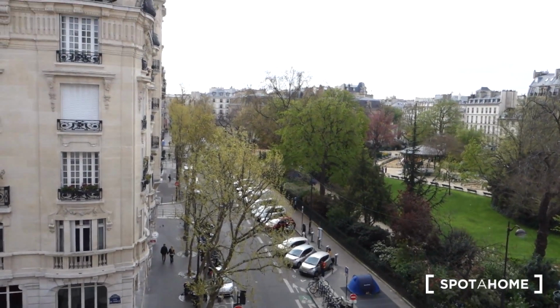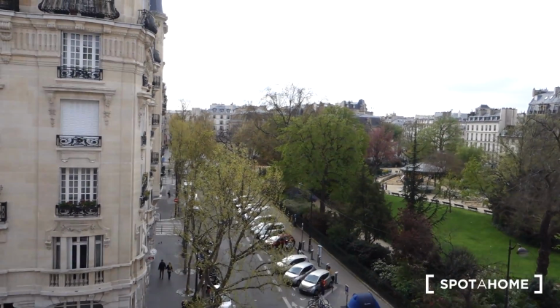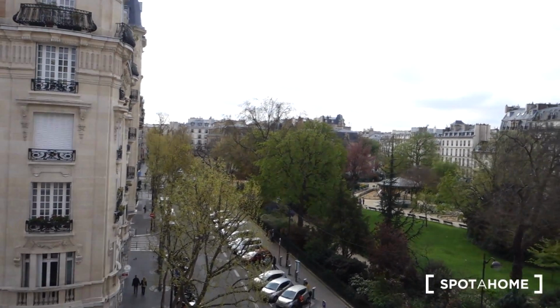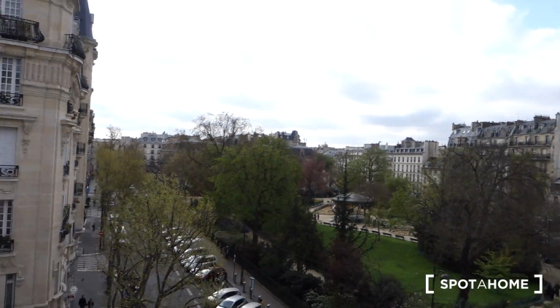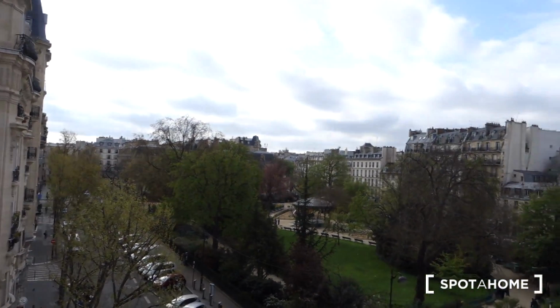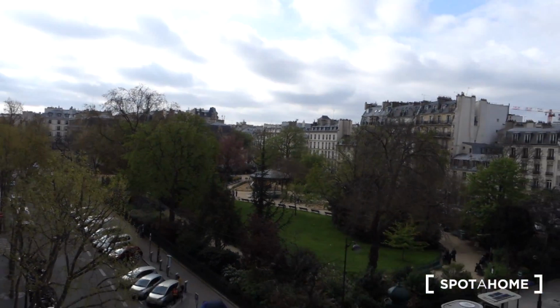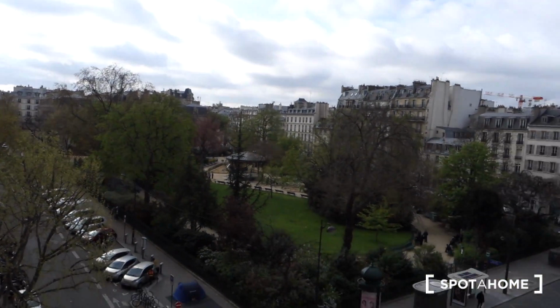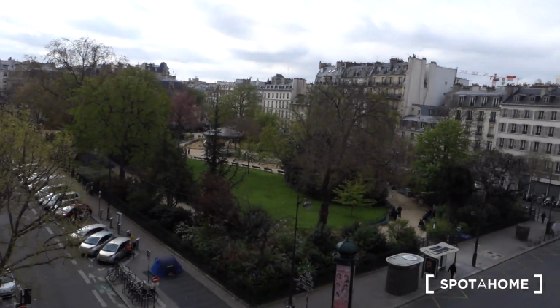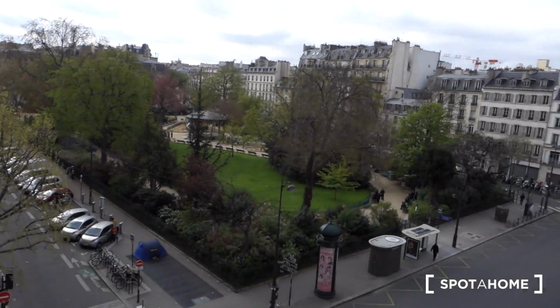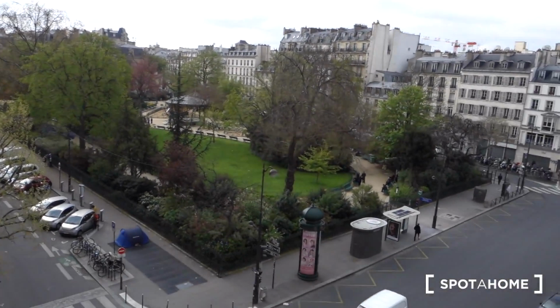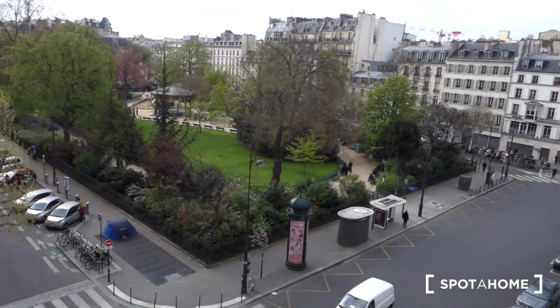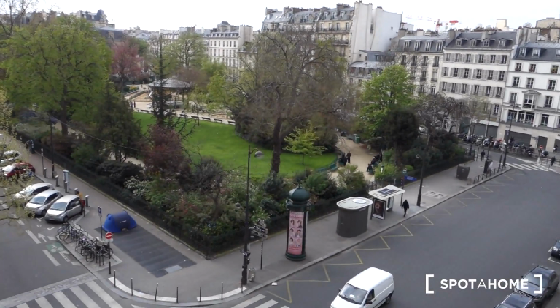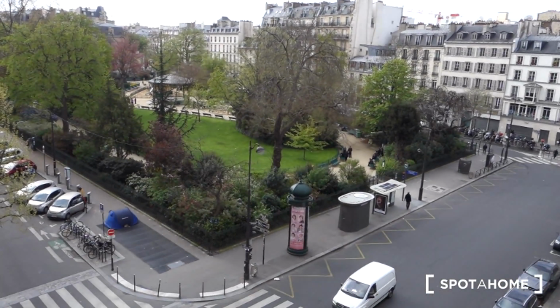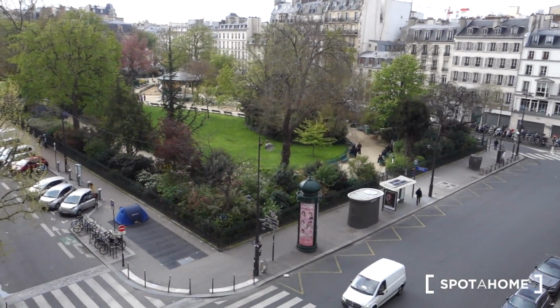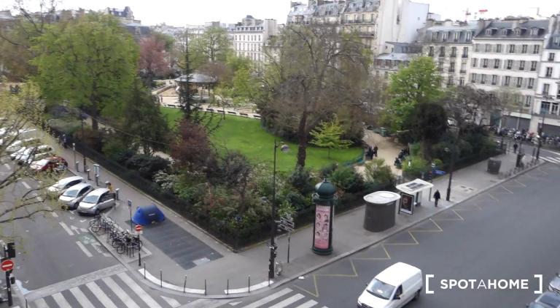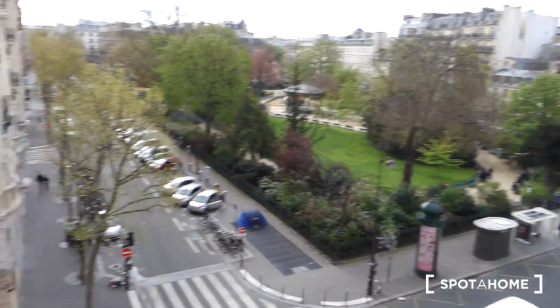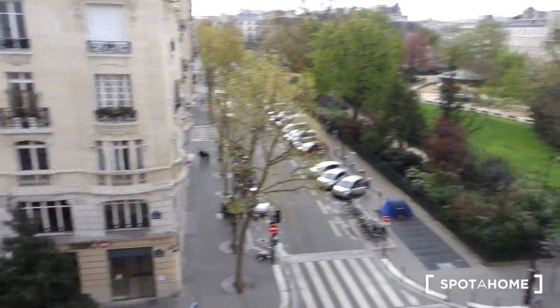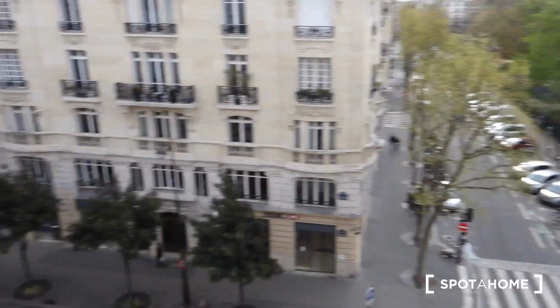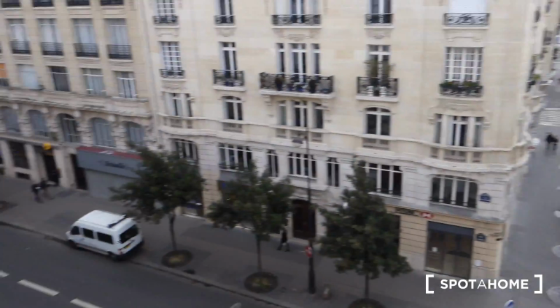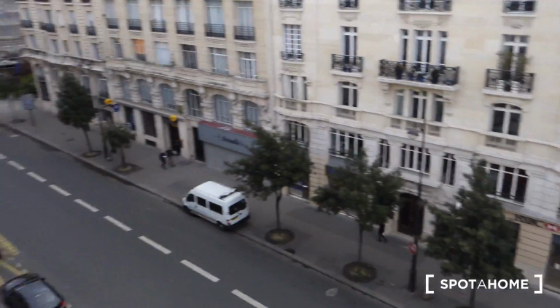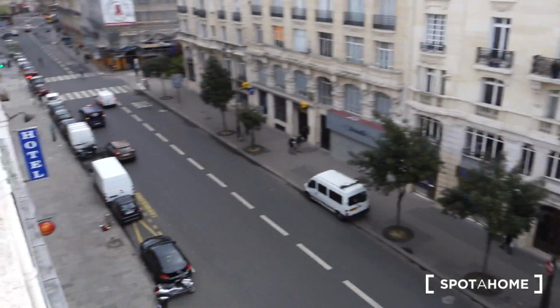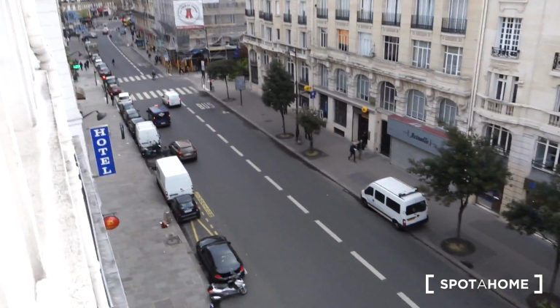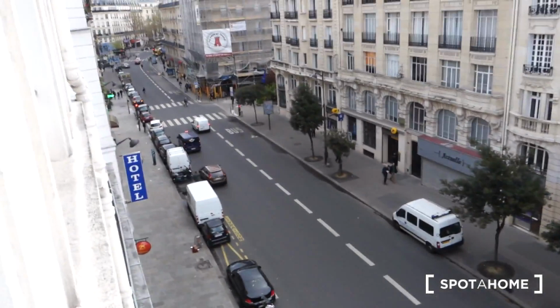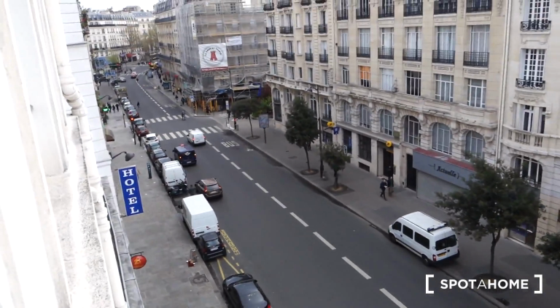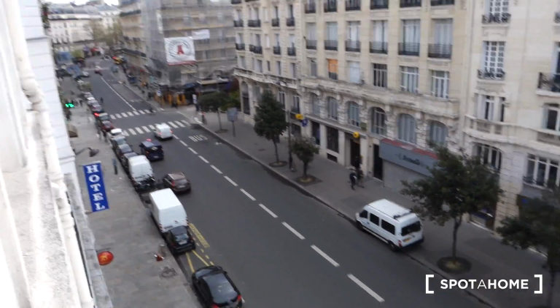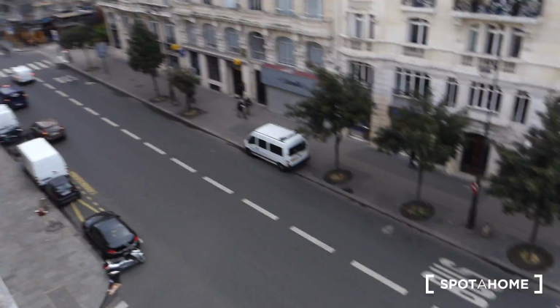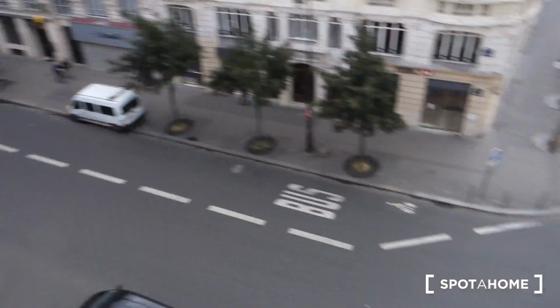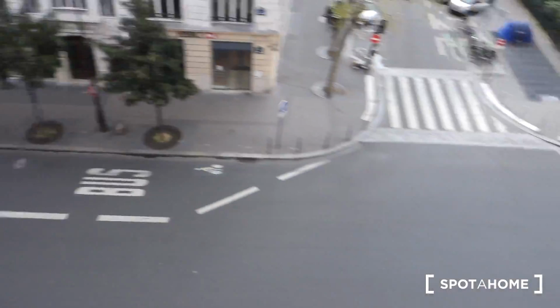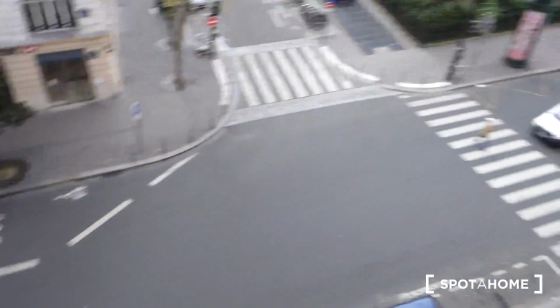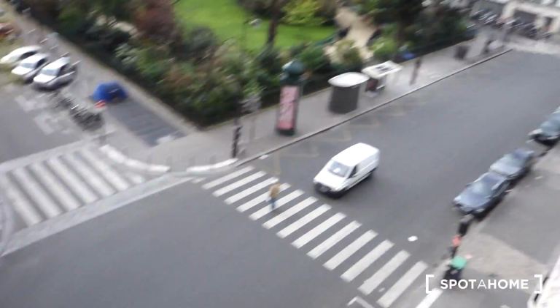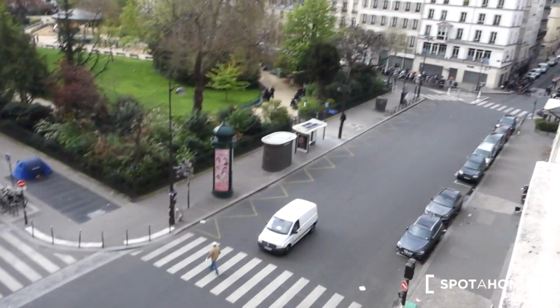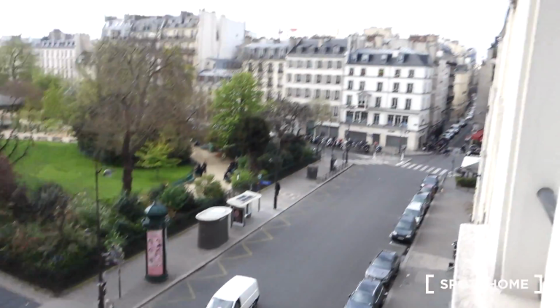Let me show you the view from the window. This is the park that I mentioned, and that's the street Rue du Temple.